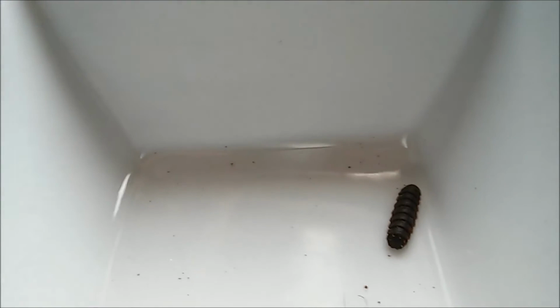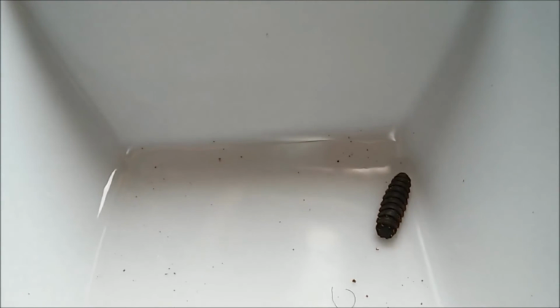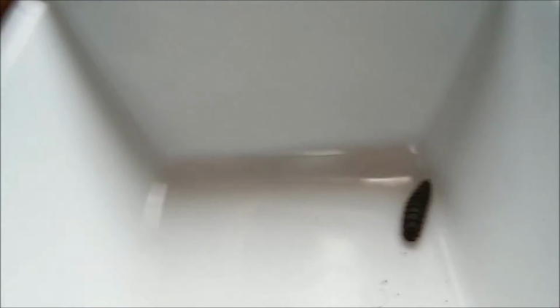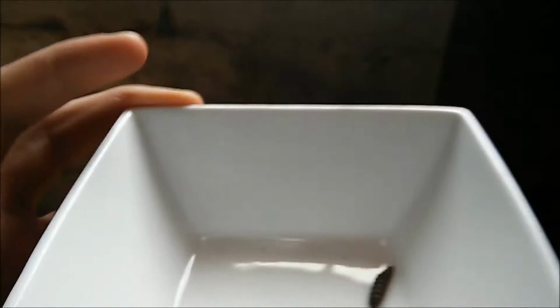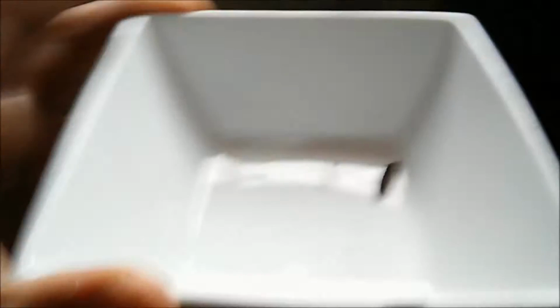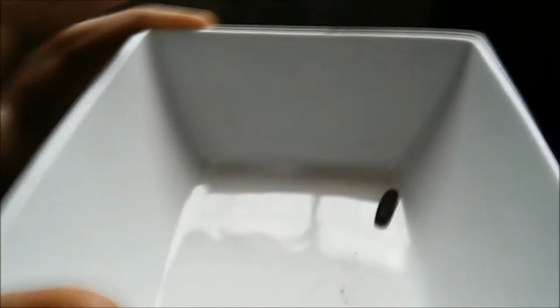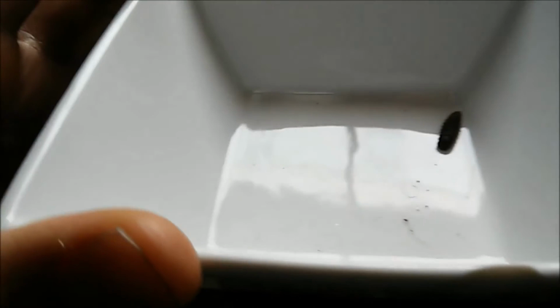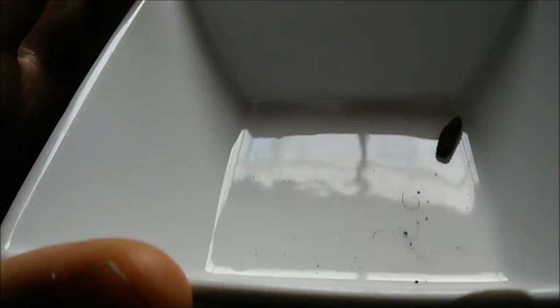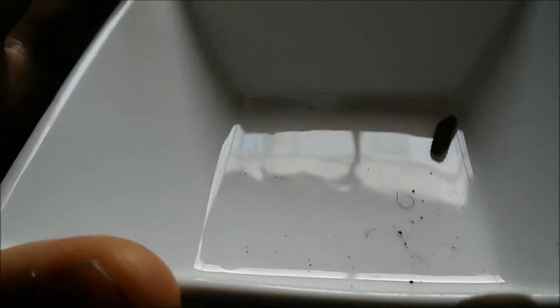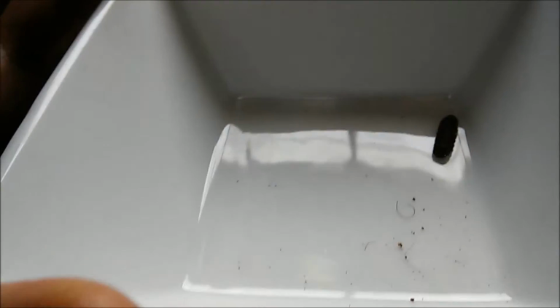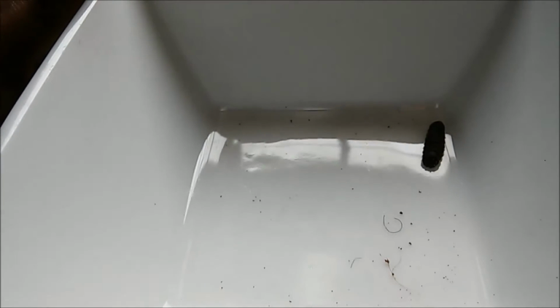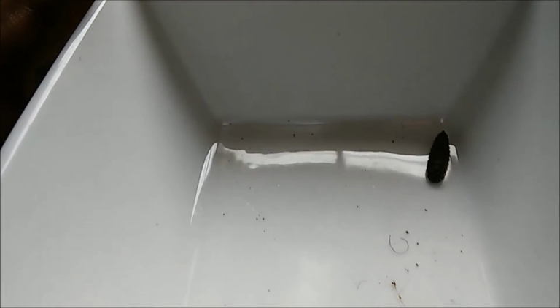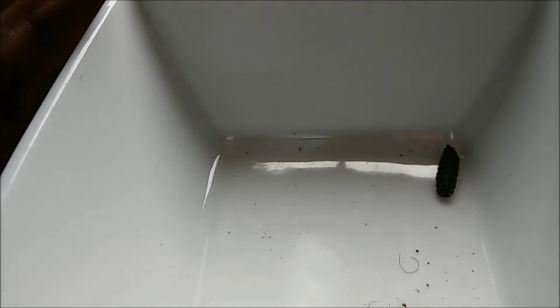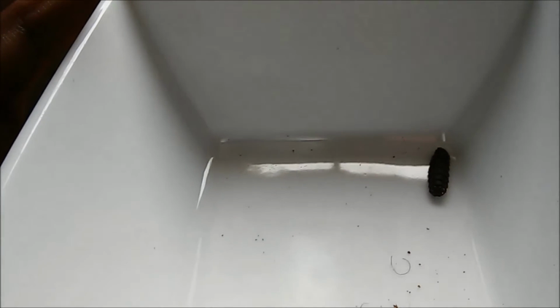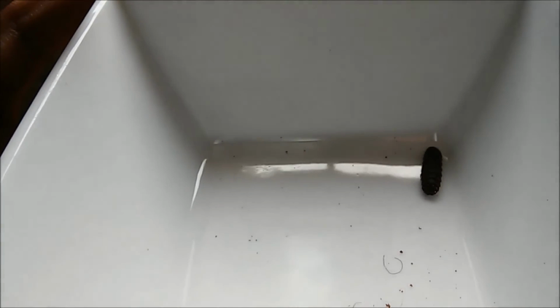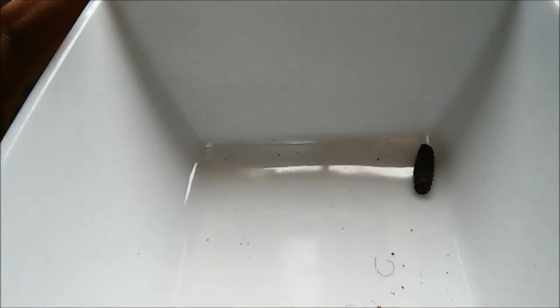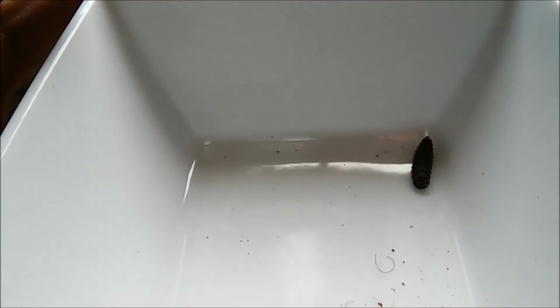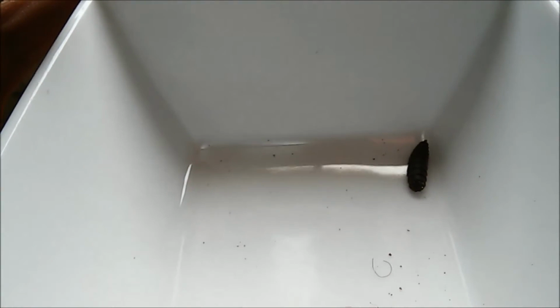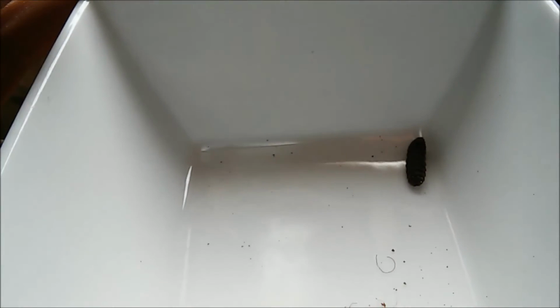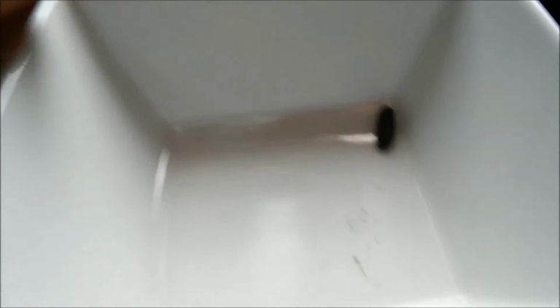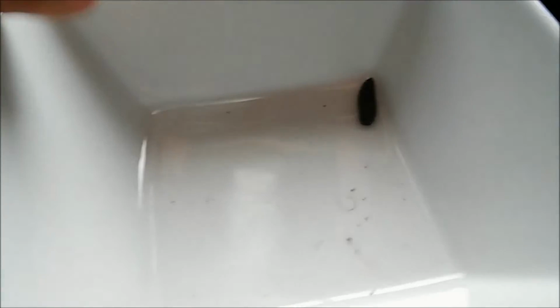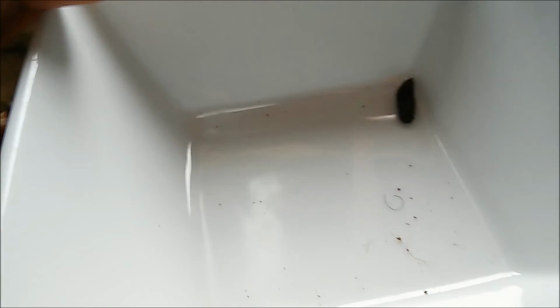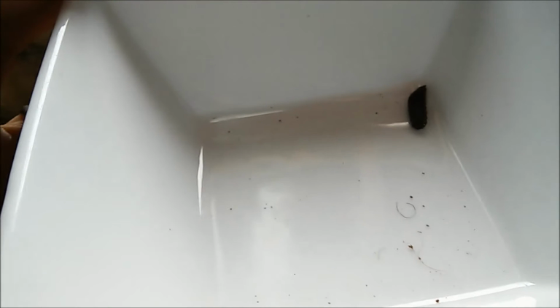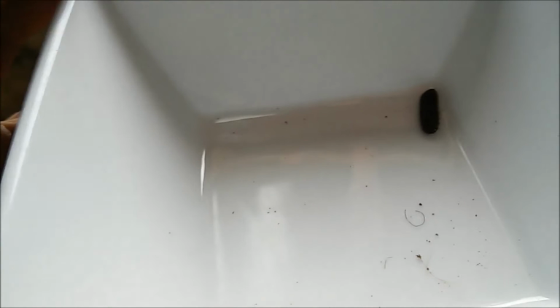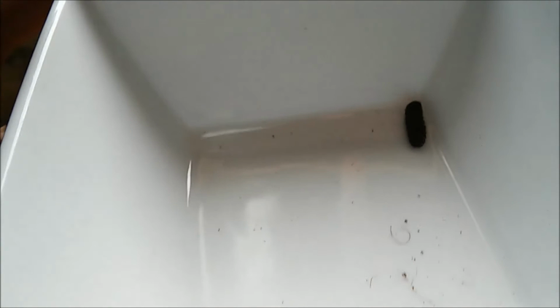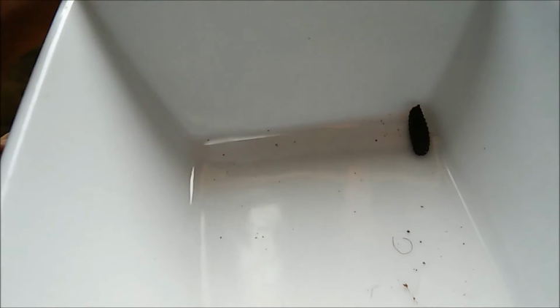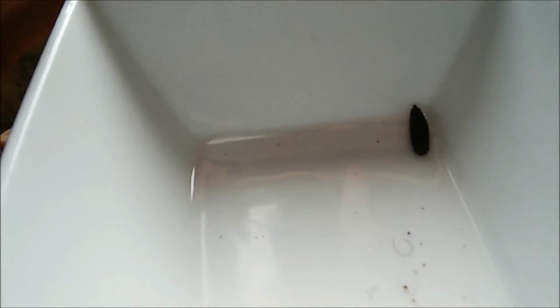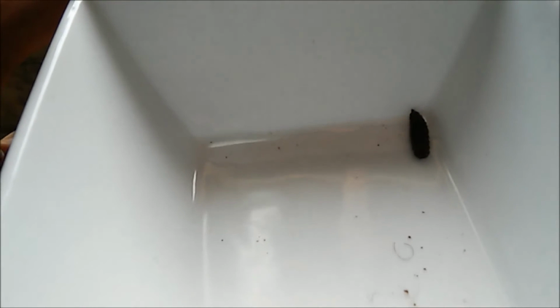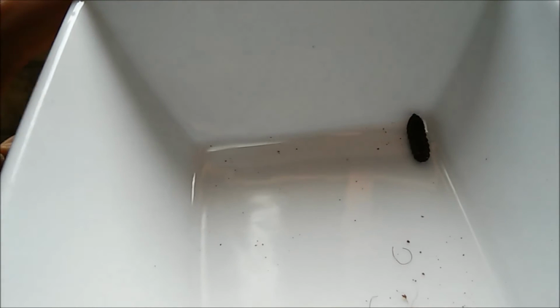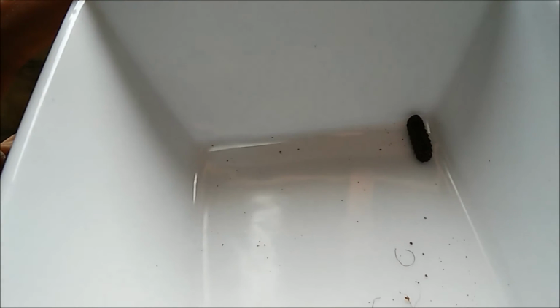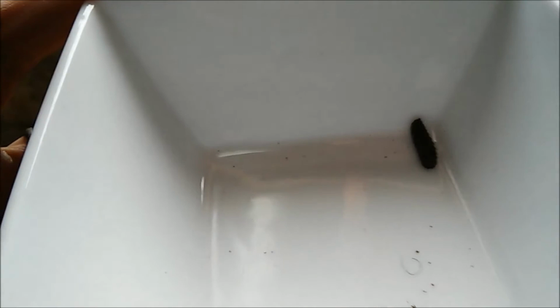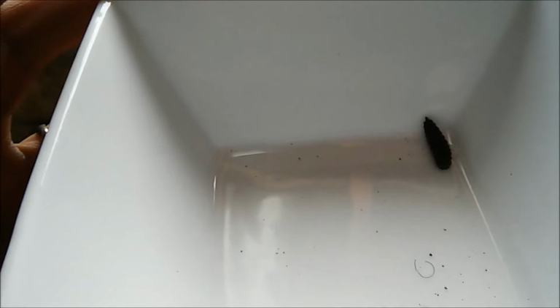Sometimes it takes a while, like a week or so. They're going to want someplace dry, so it's good to have a bowl full of sawdust or some coco coir, which we're going to do.